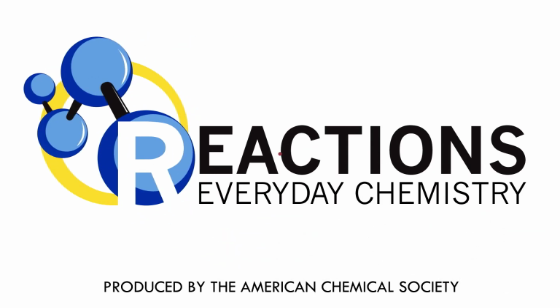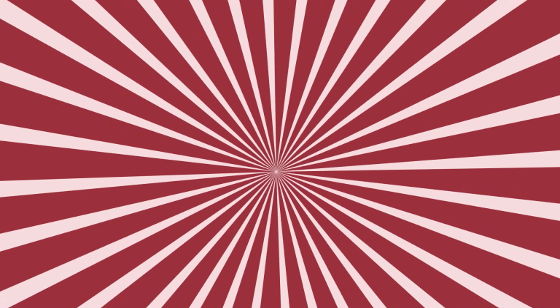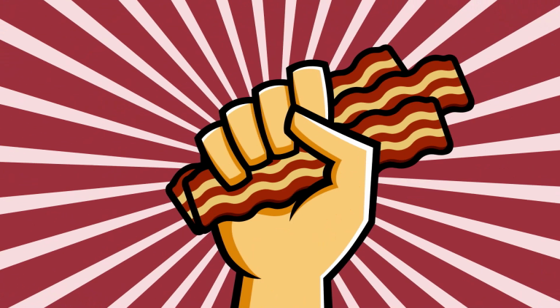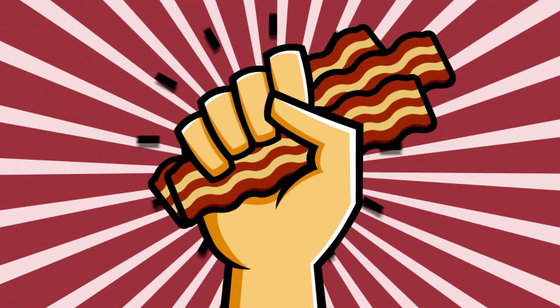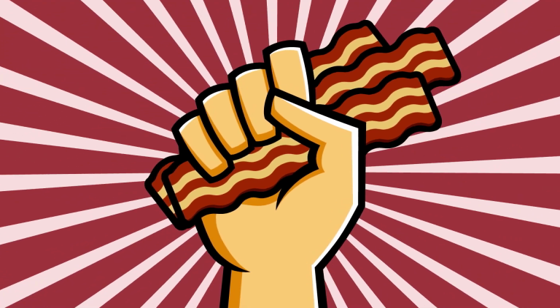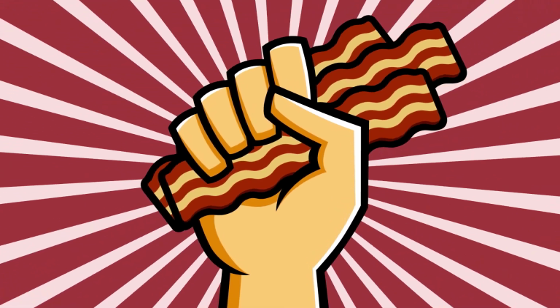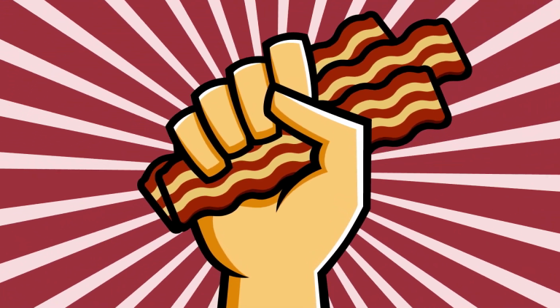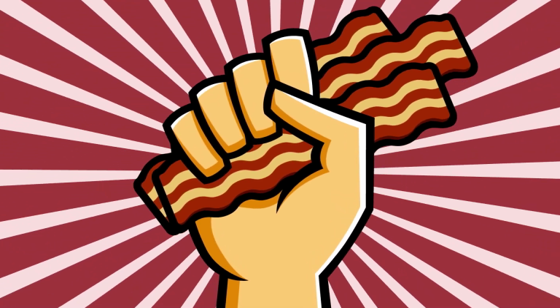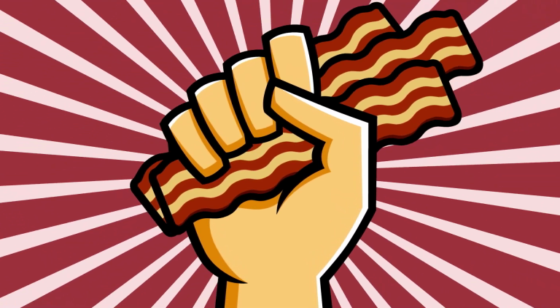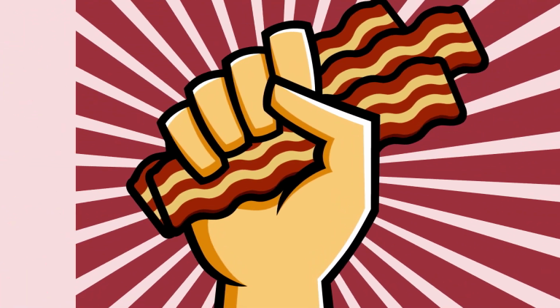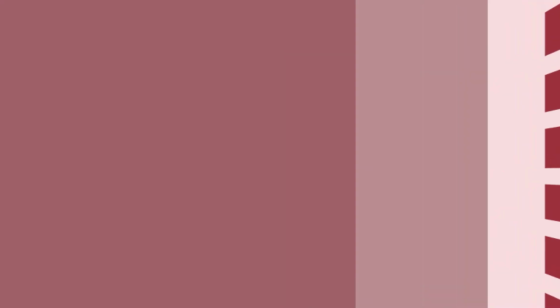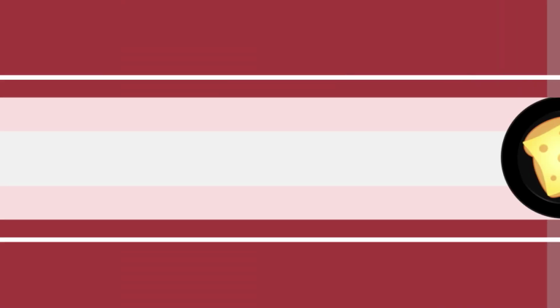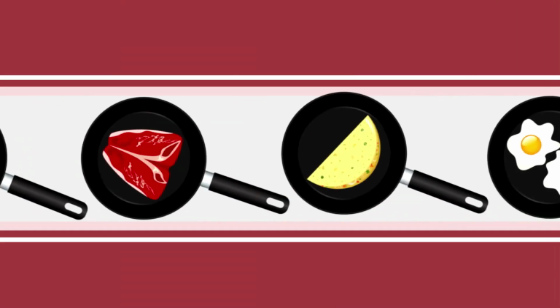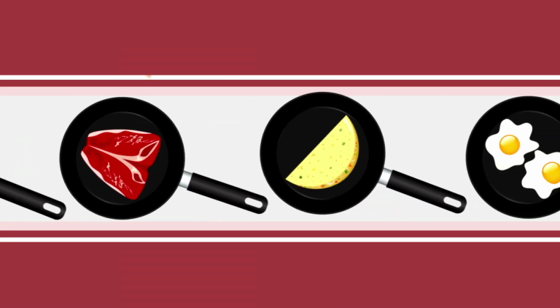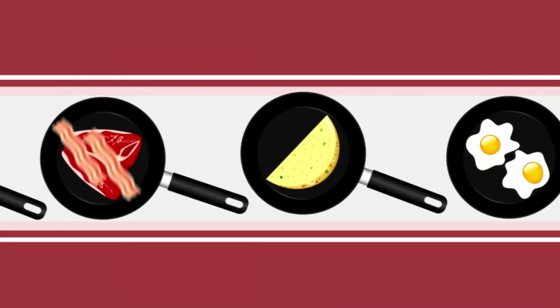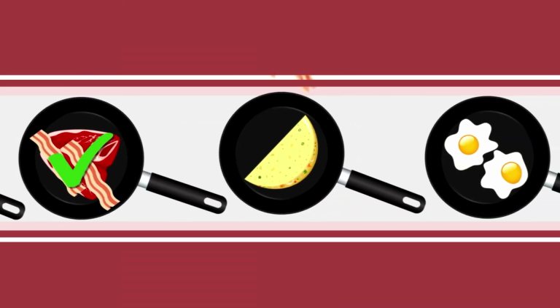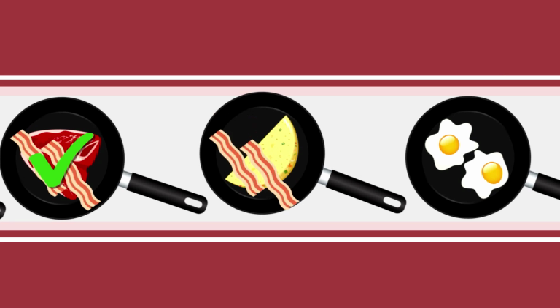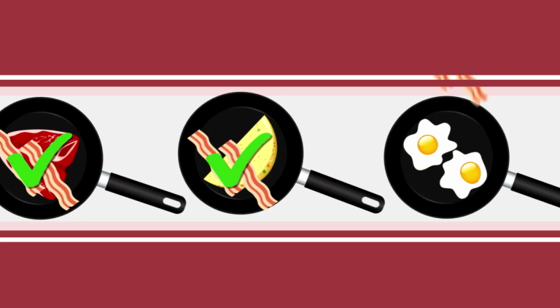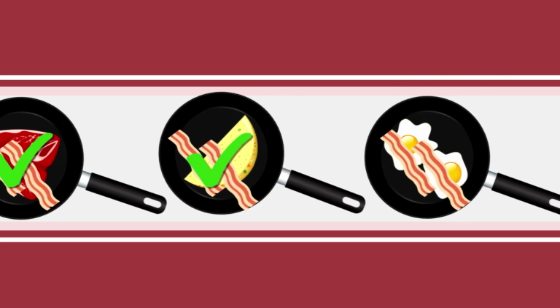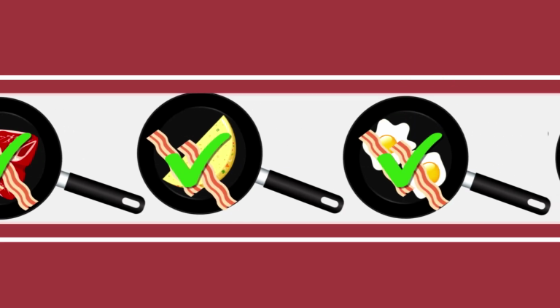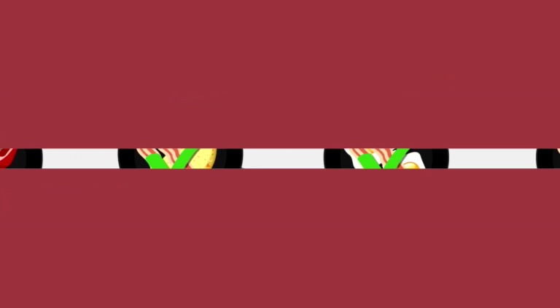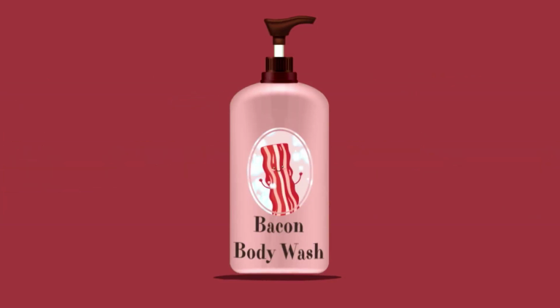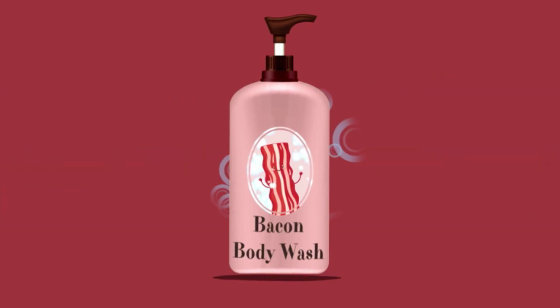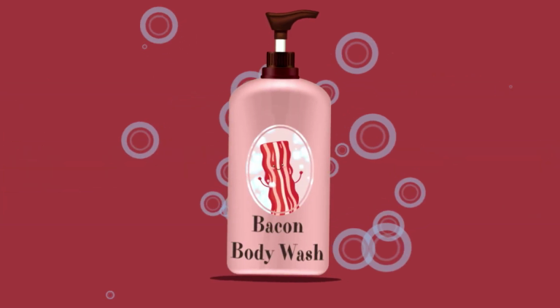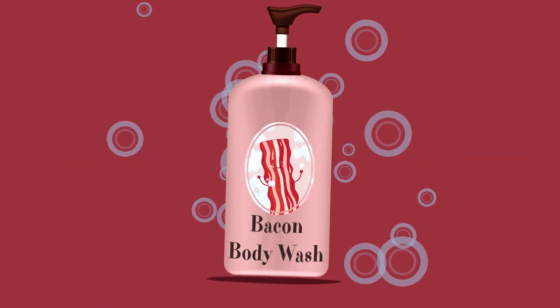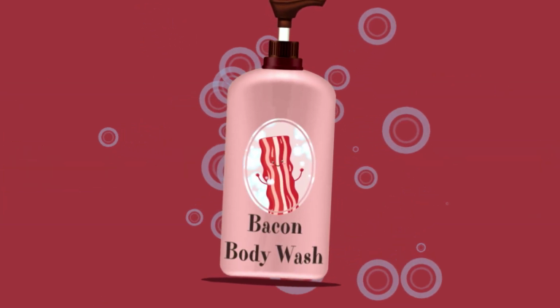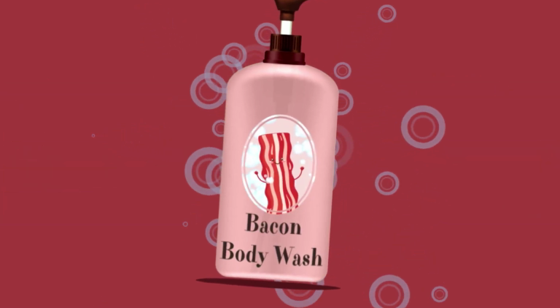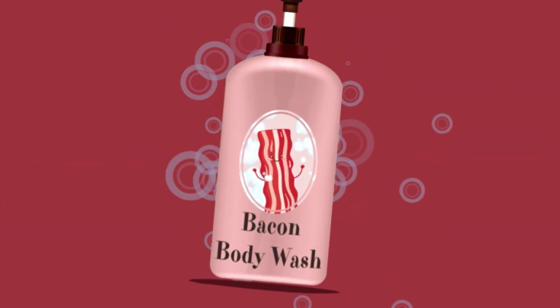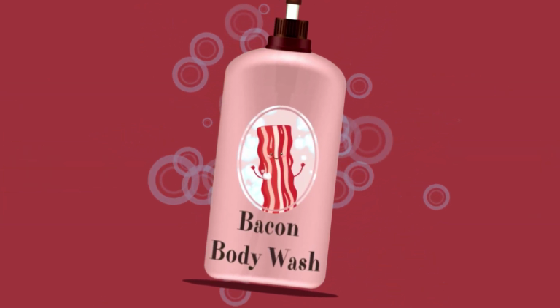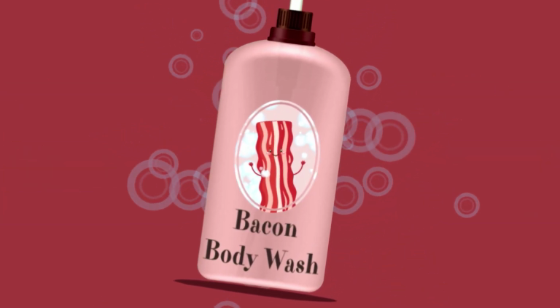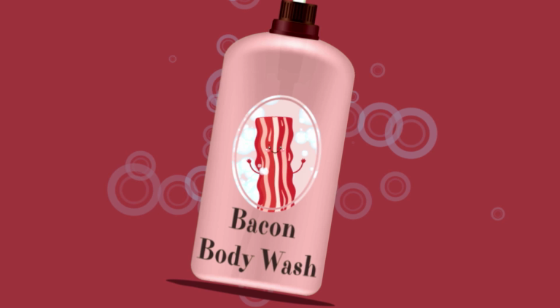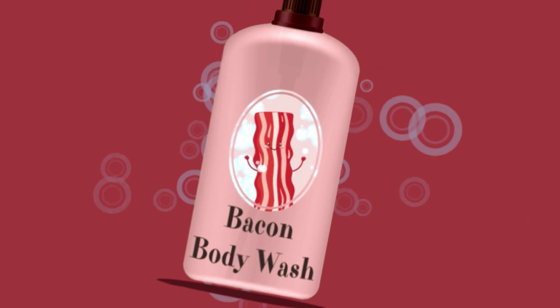We all know bacon is delicious. It's so delicious other foods are actually made better by adding bacon to it. You can even wash your body in bacon. But there's something else that makes bacon the best breakfast food out there.